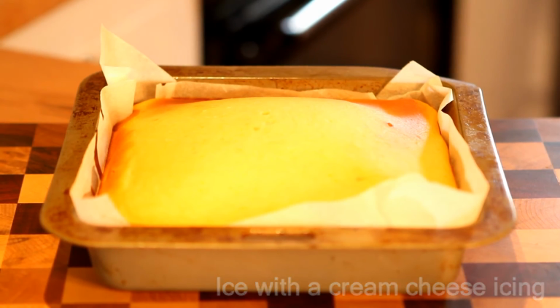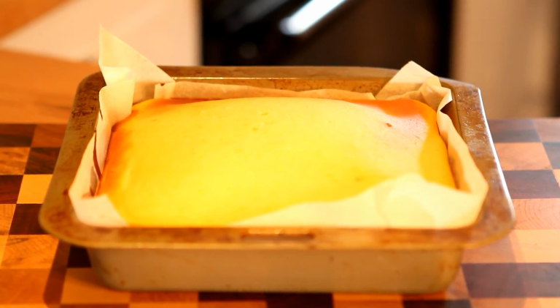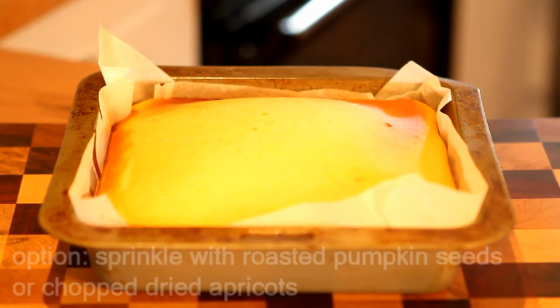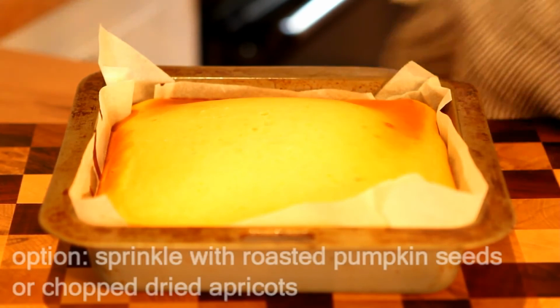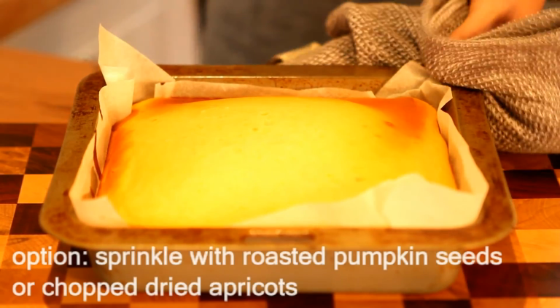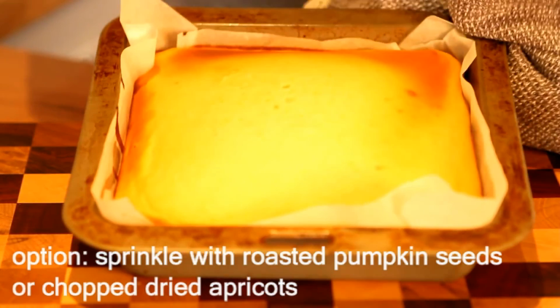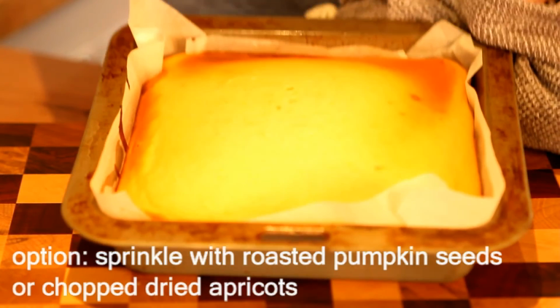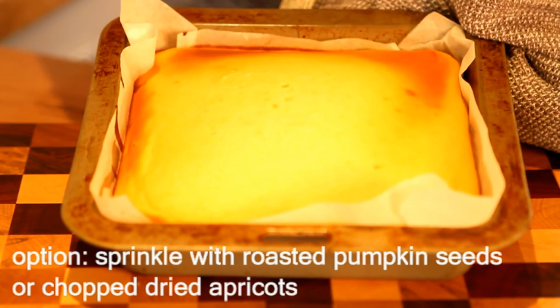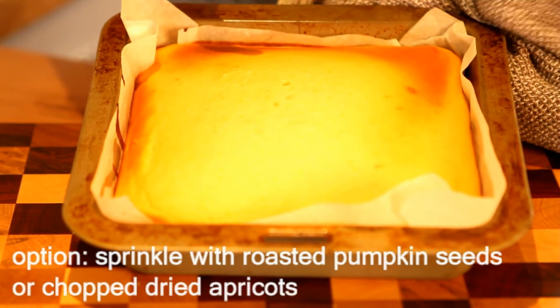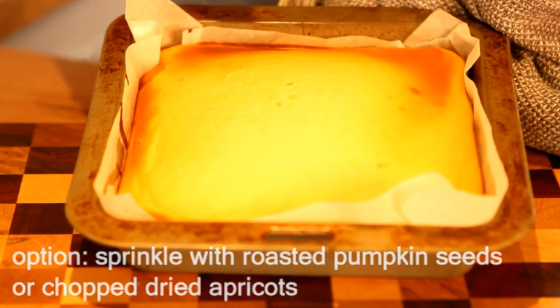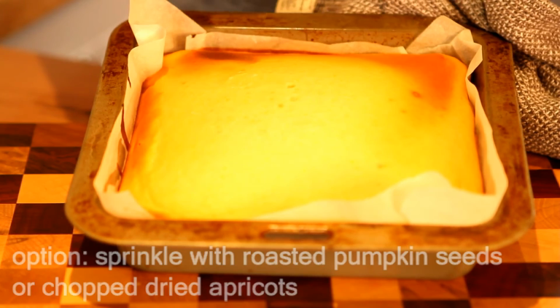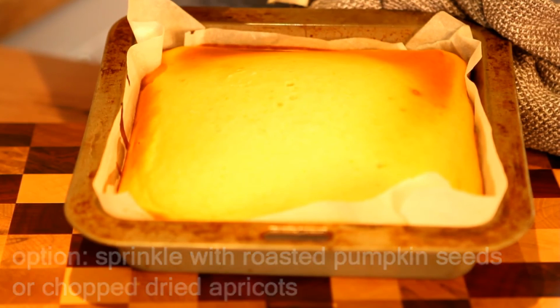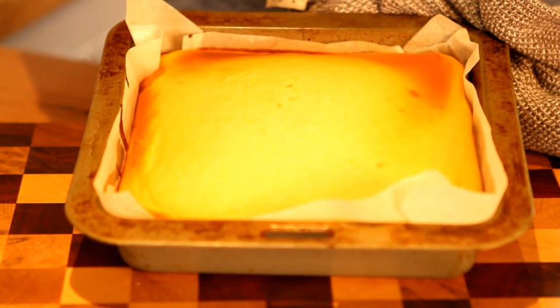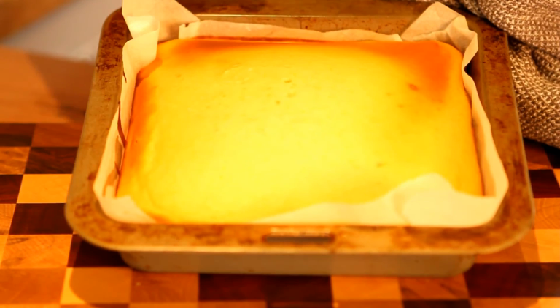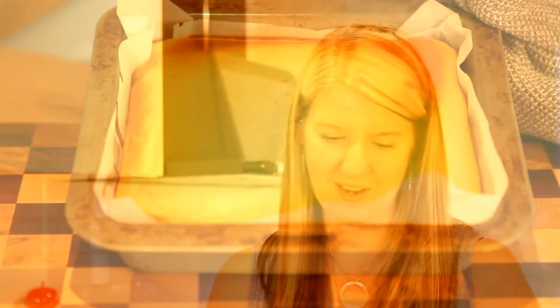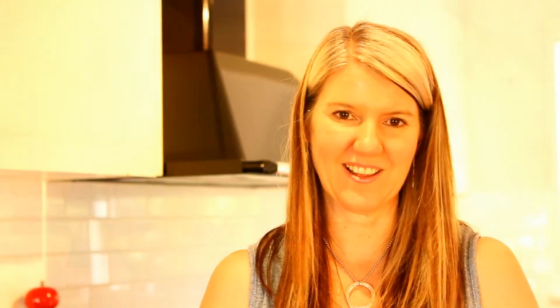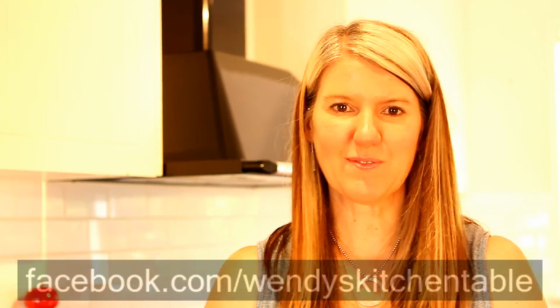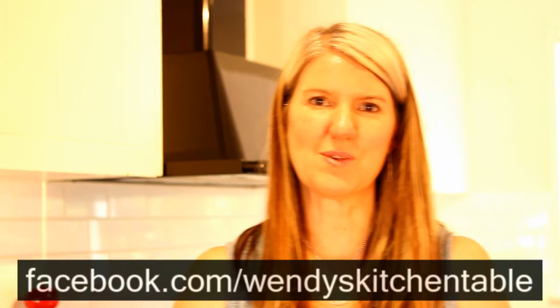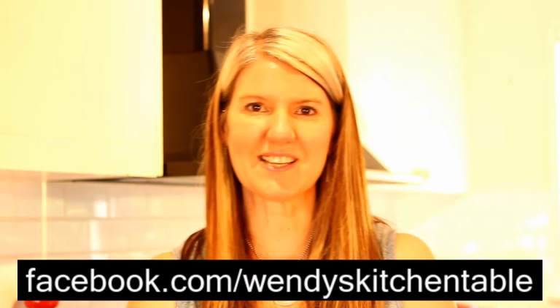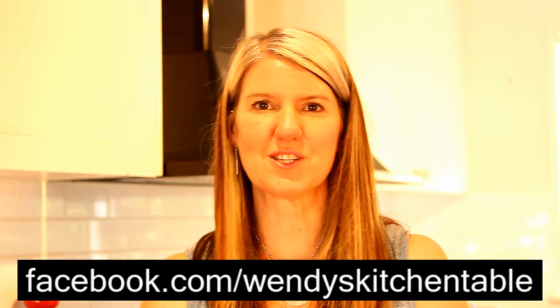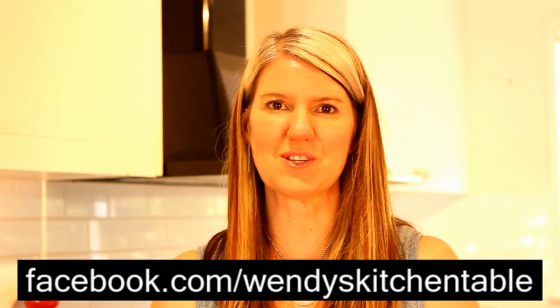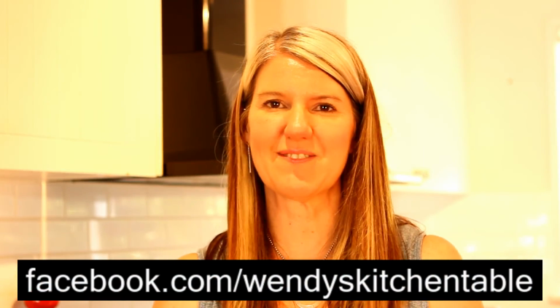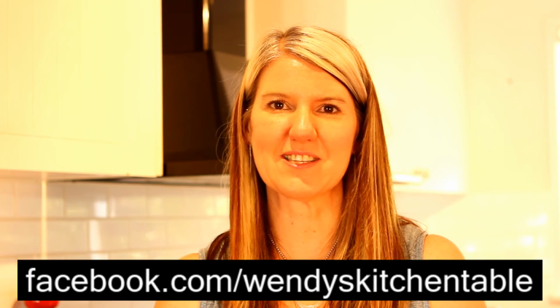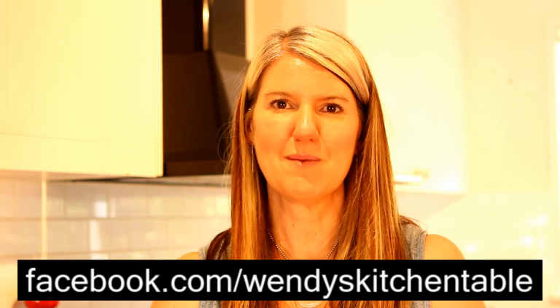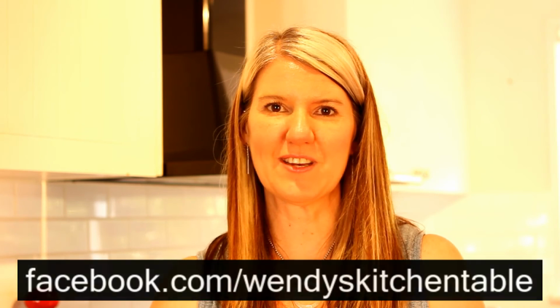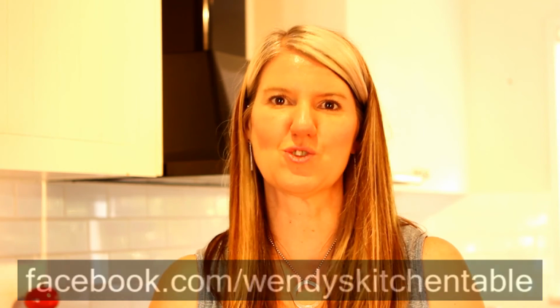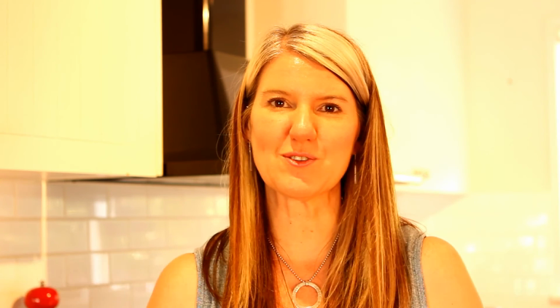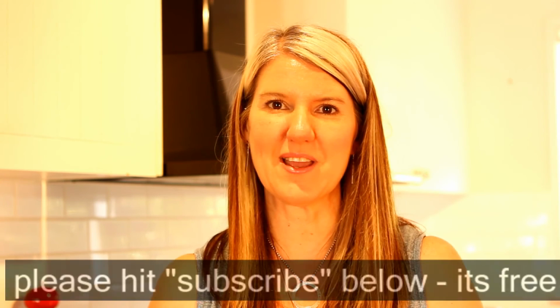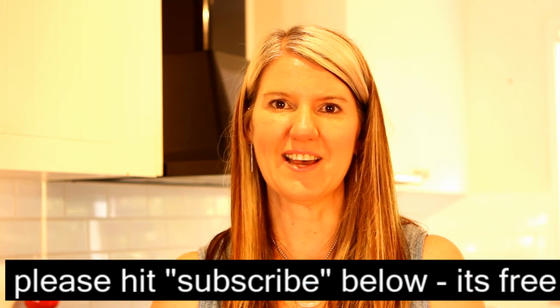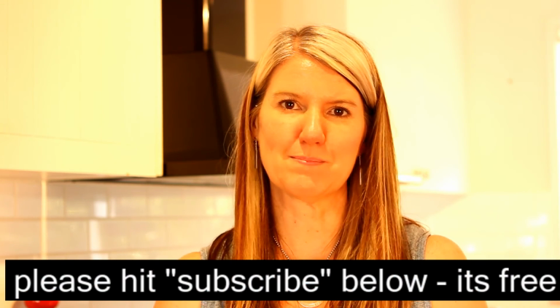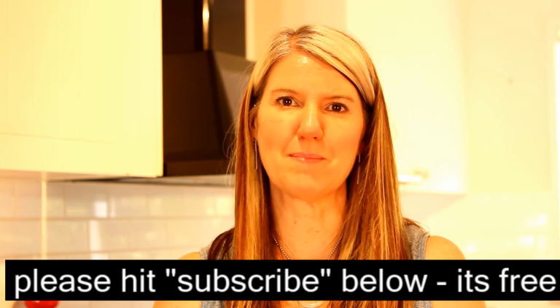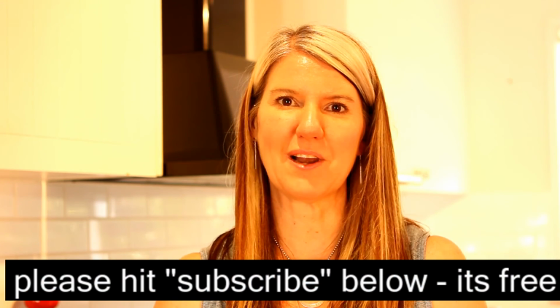Feel free to ice it — cream cheese icing always goes well, so make yourself a cream cheese icing. Thanks for watching Wendy's Kitchen Table today. If you'd like to see more video tutorials from me, hit the subscribe button below.